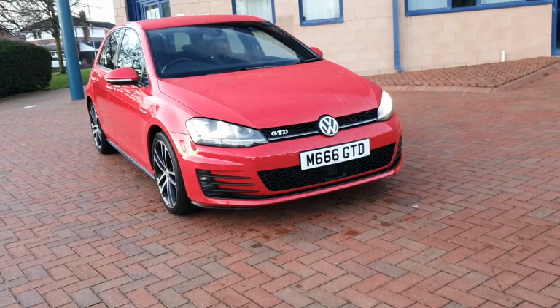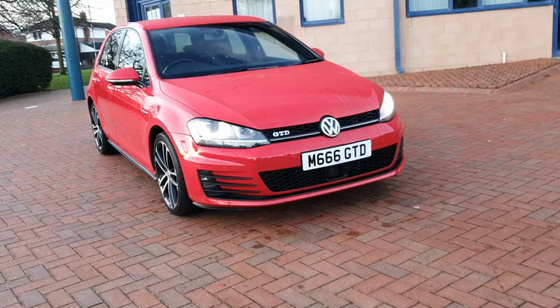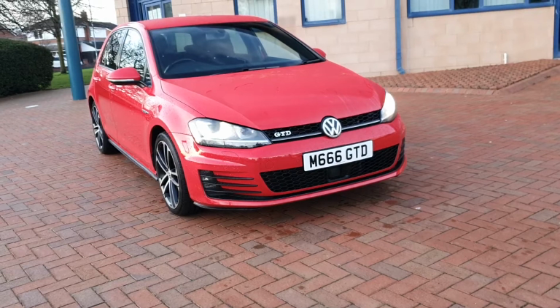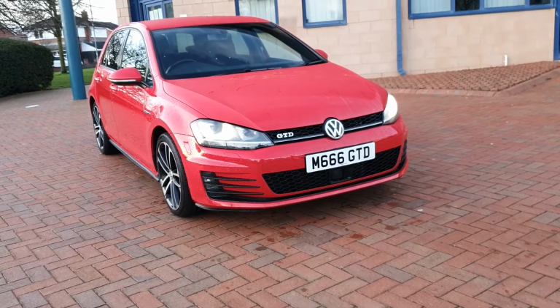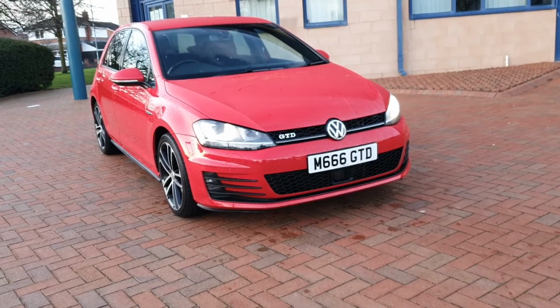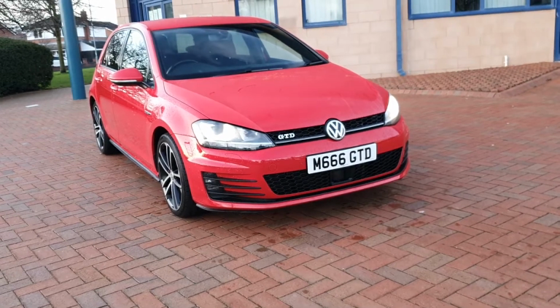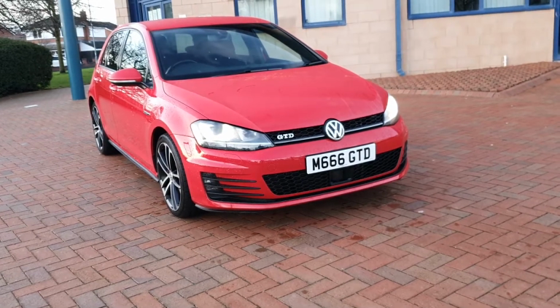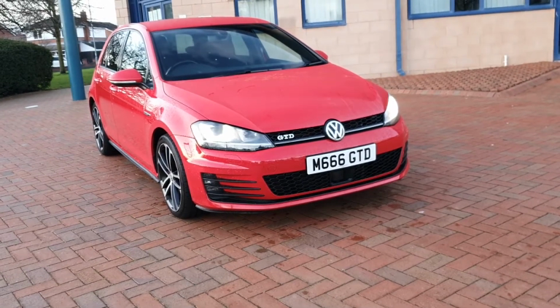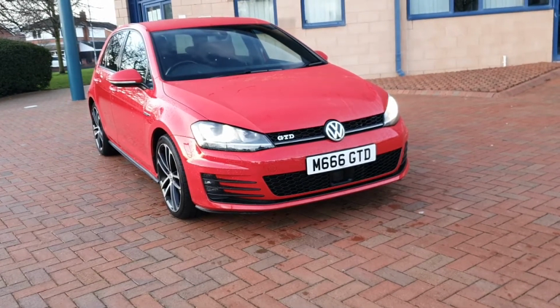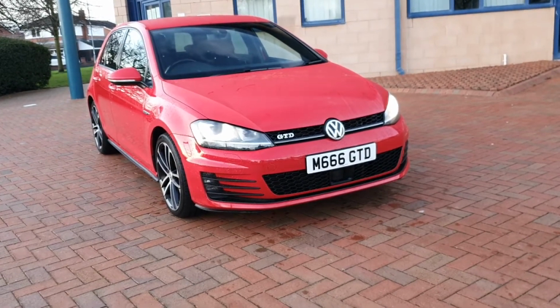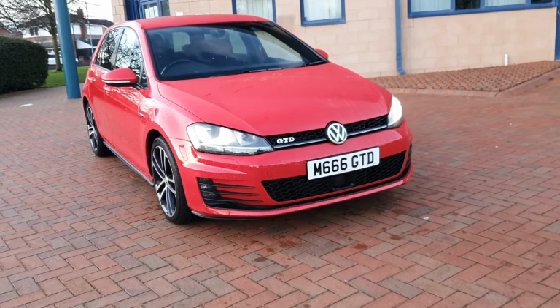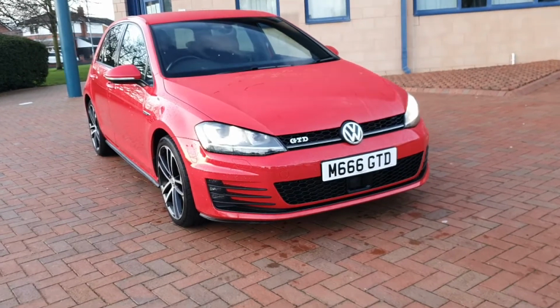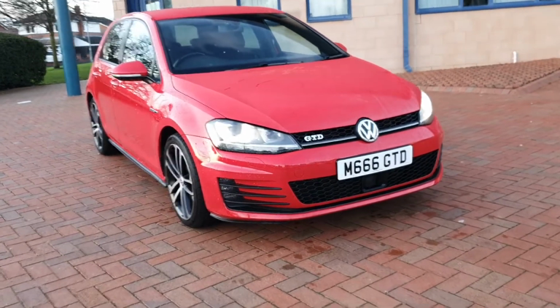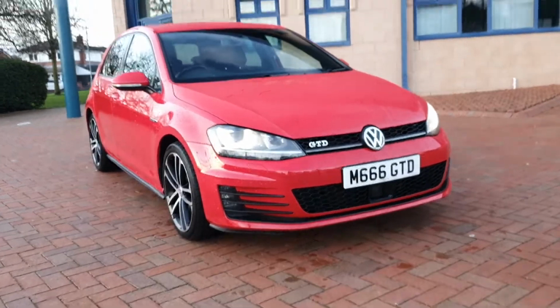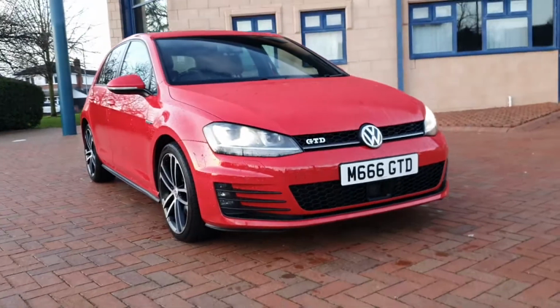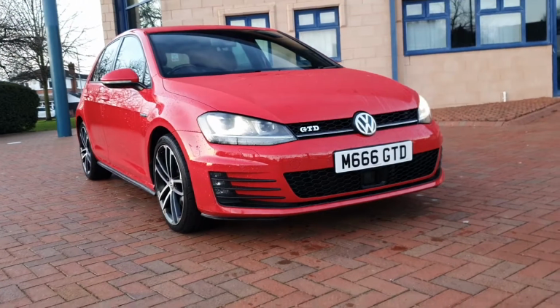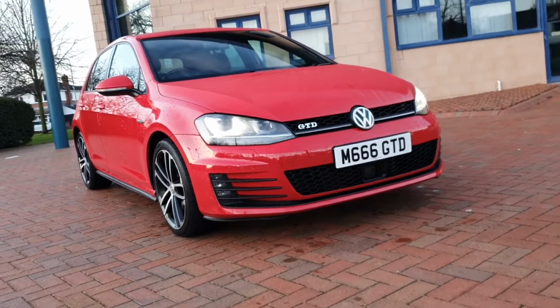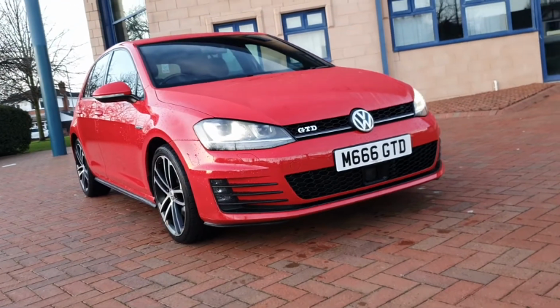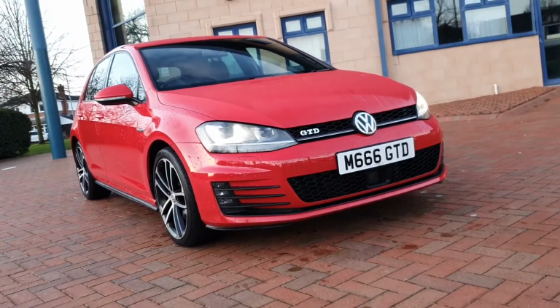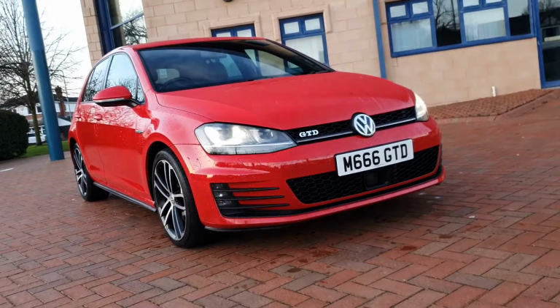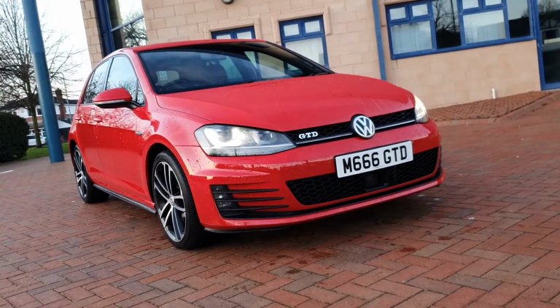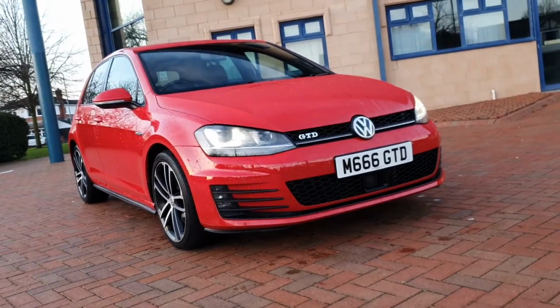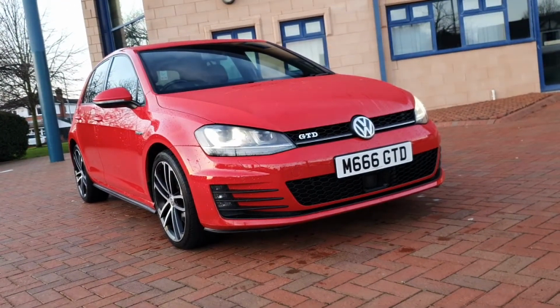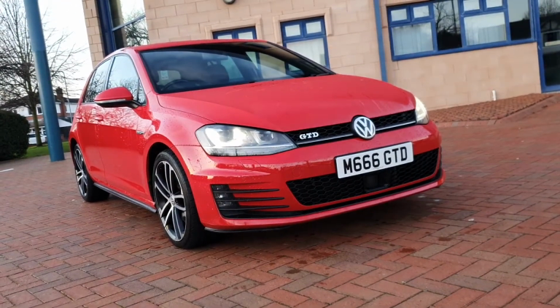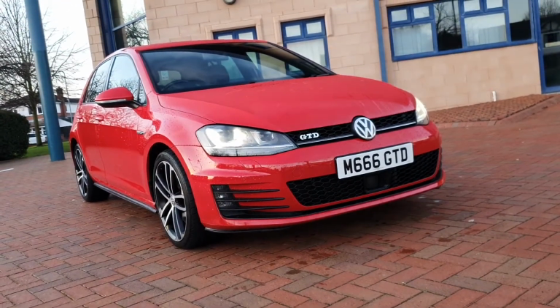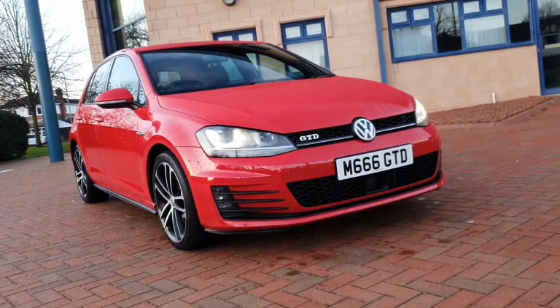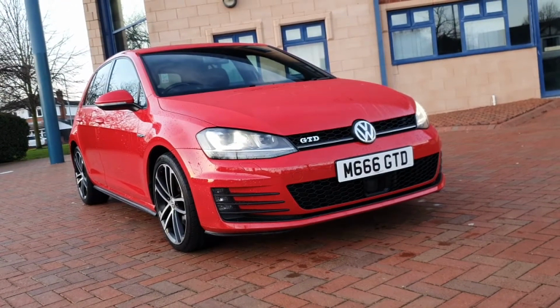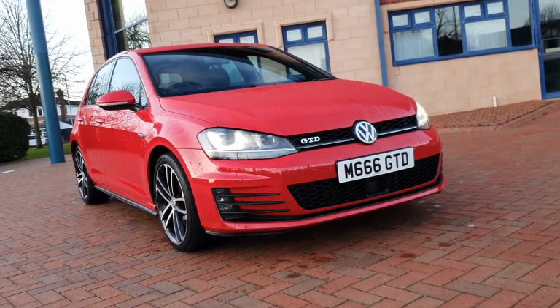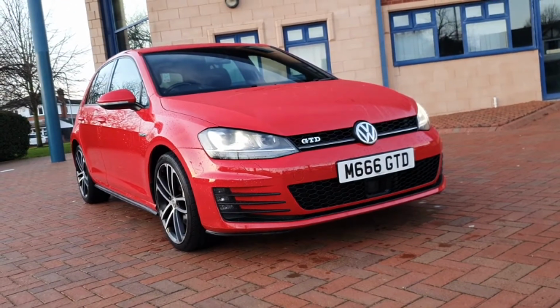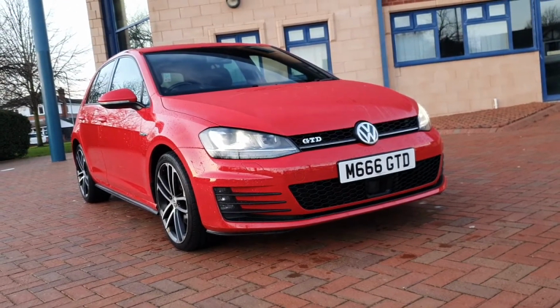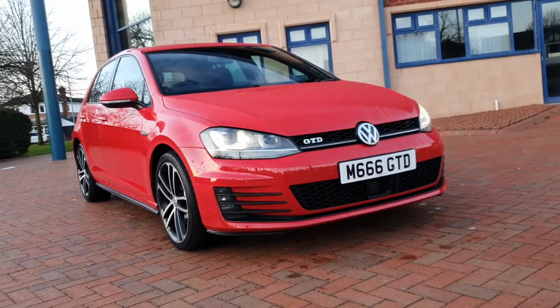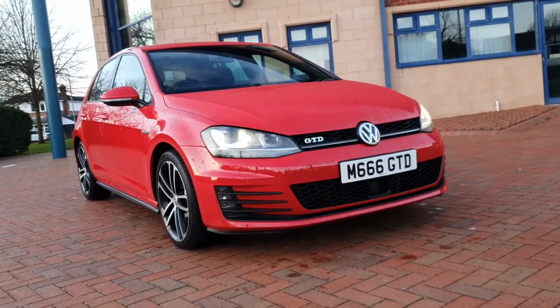Folks, welcome to Shortland Car Sales here in Cannock. Walking tour video as we do on a Saturday afternoon. Last one of the day, just losing the light, but we should just be able to capture this little car.